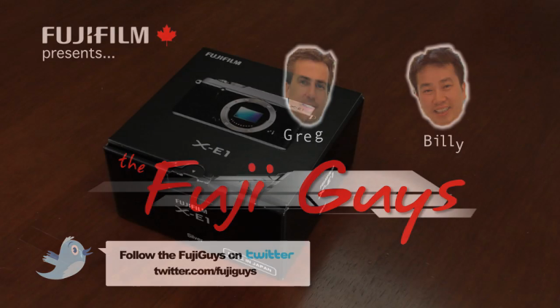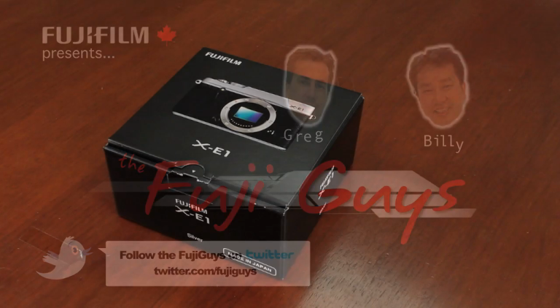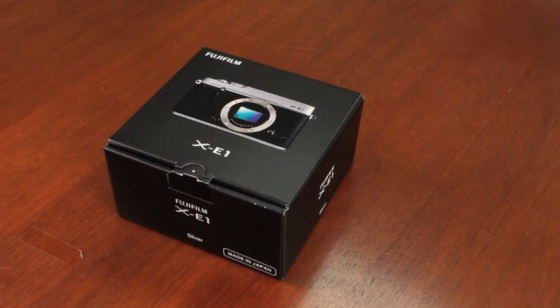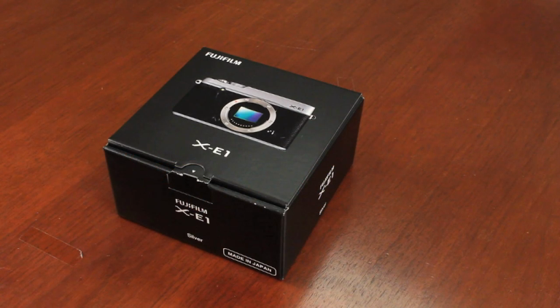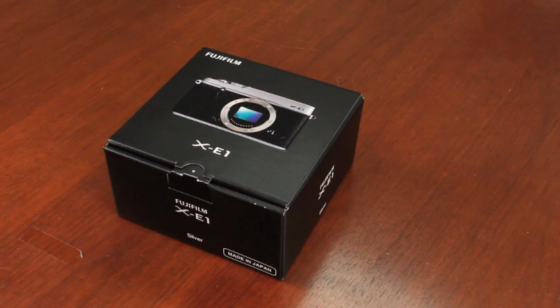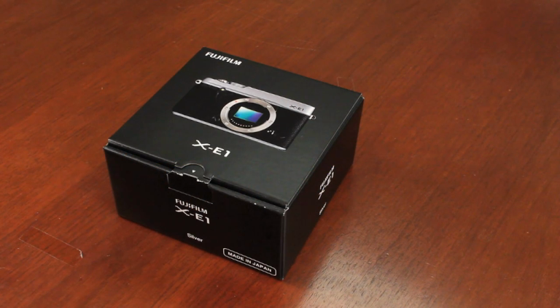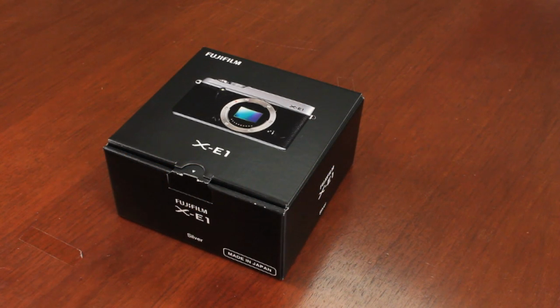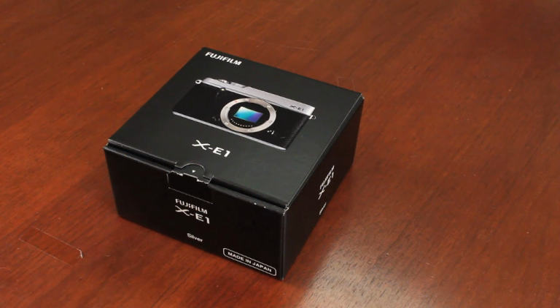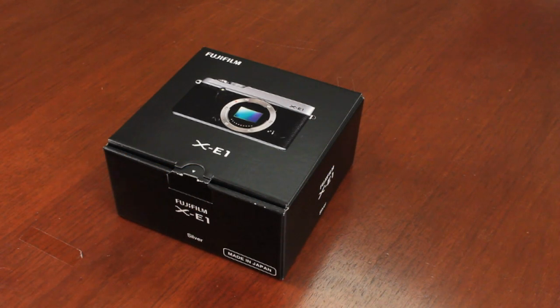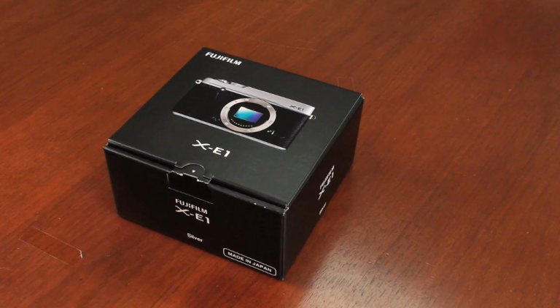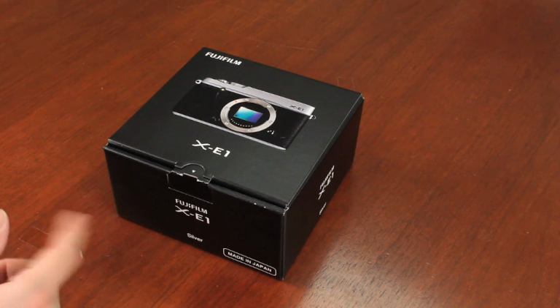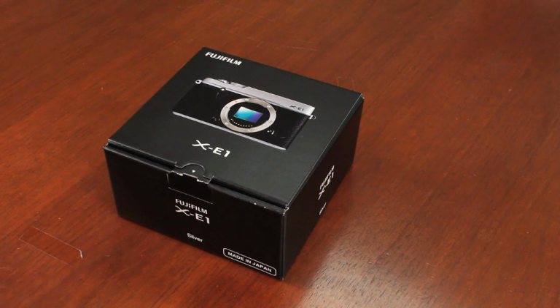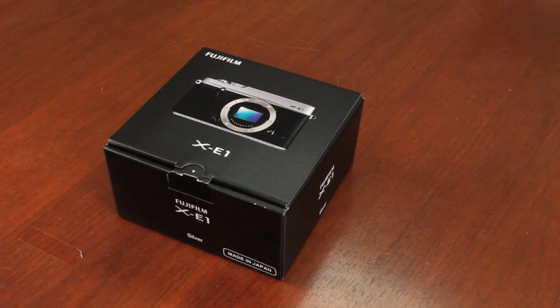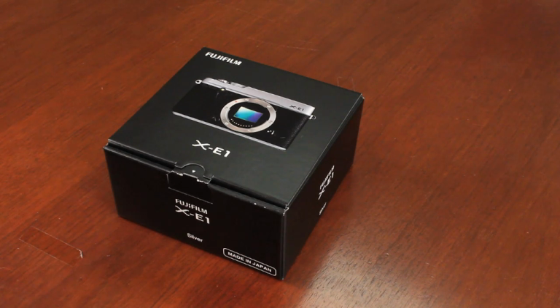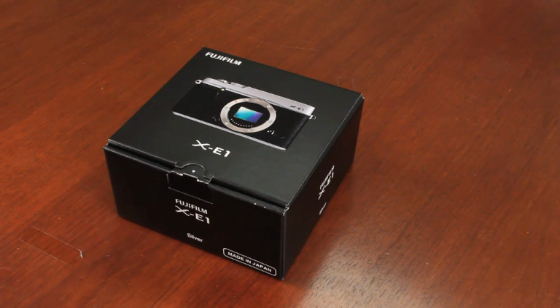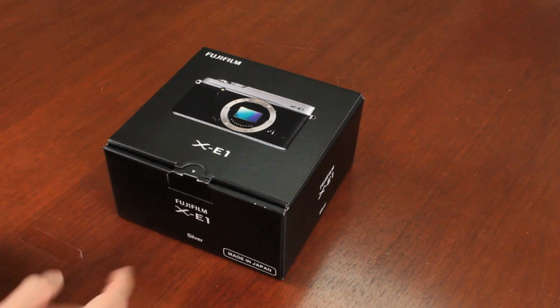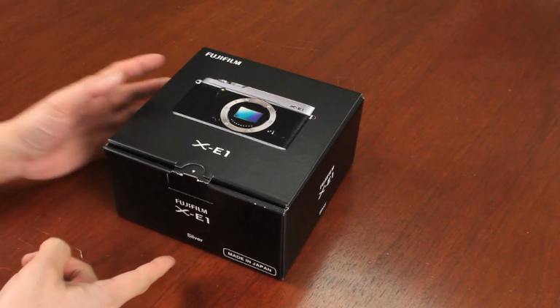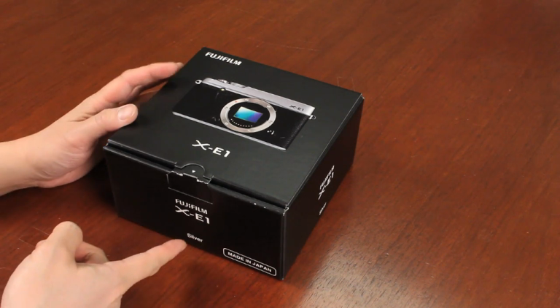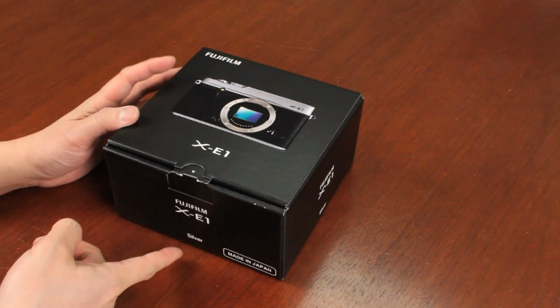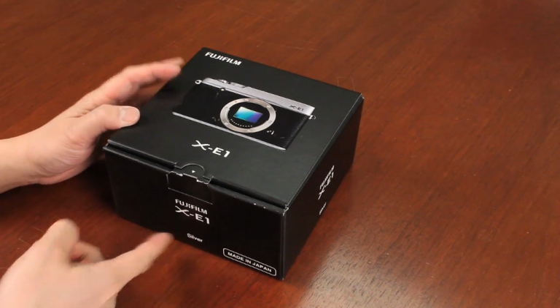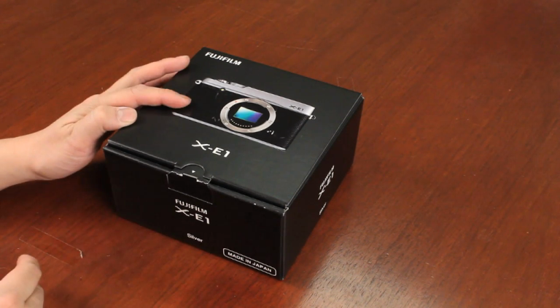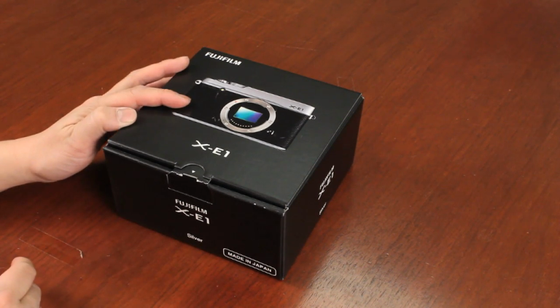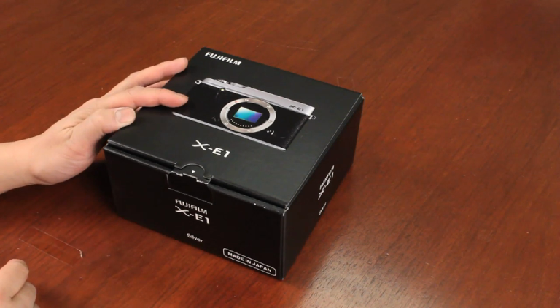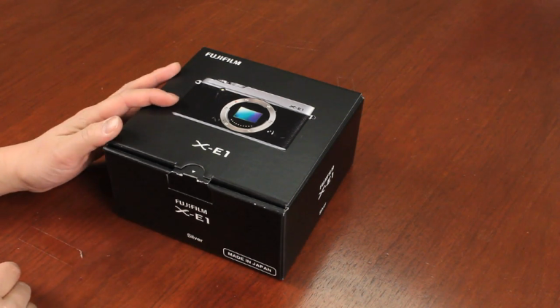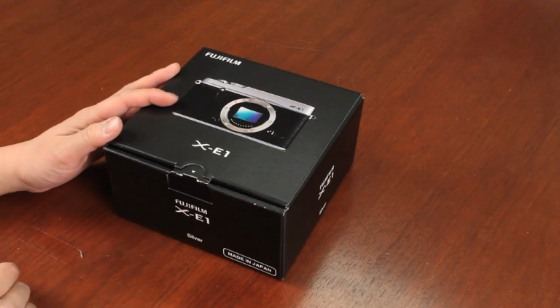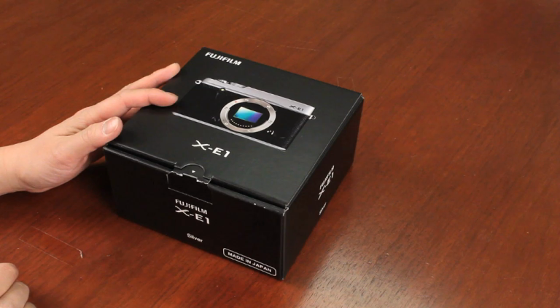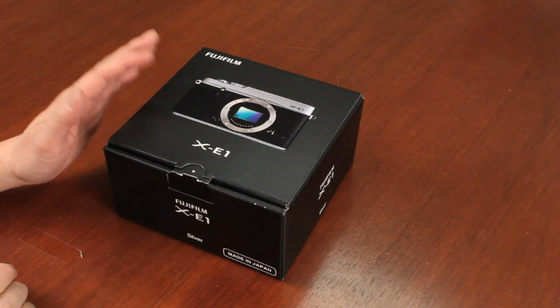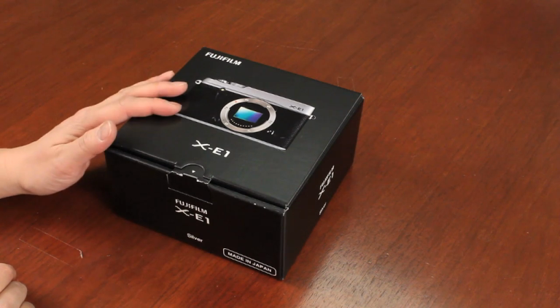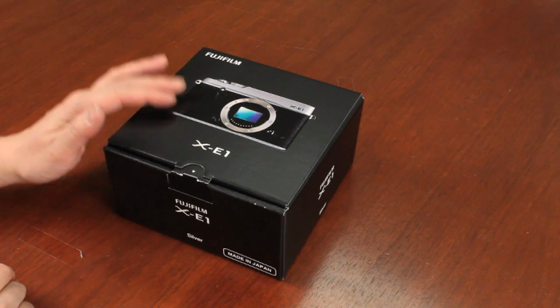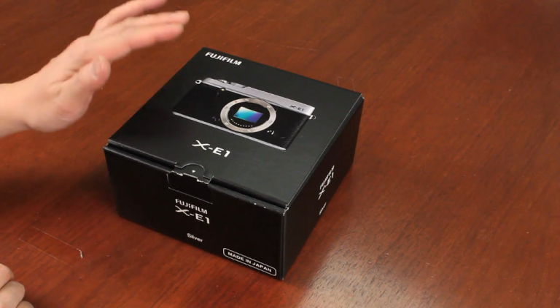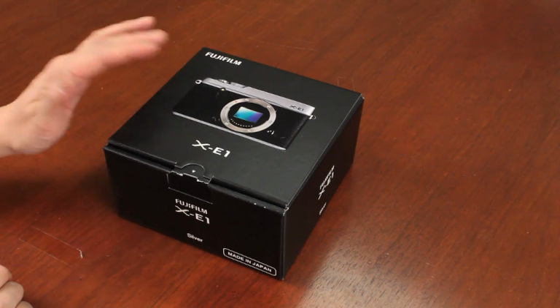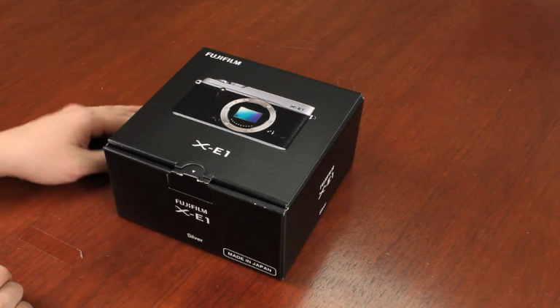Hi, I'm Billy, one of the Fuji guys here to show you the unboxing of the X-E1 camera. With me I have the two-tone silver and black edition, but you can also get the X-E1 in all black.